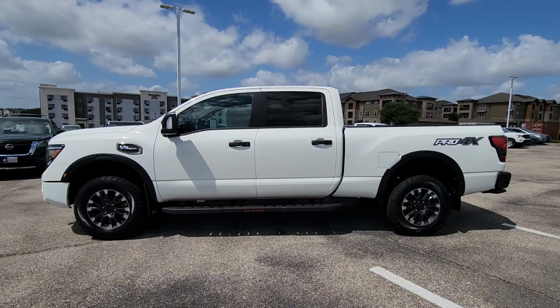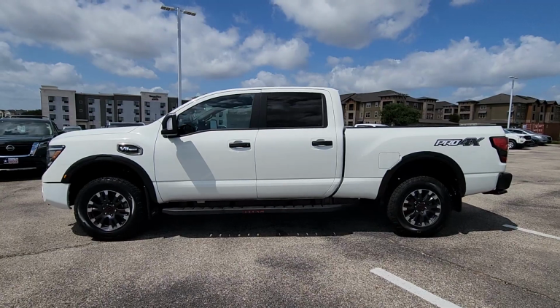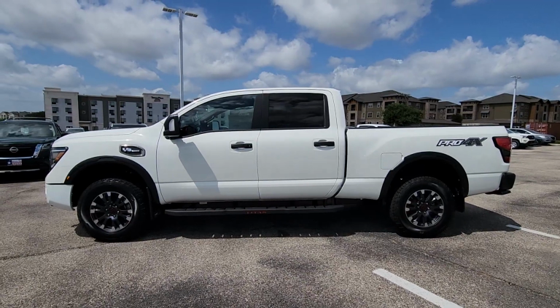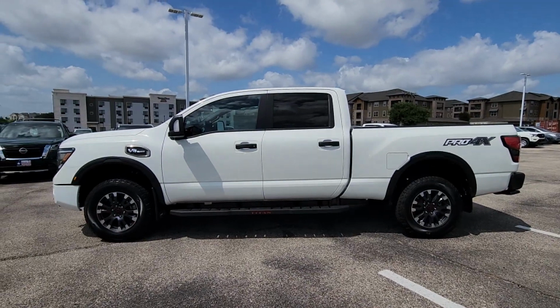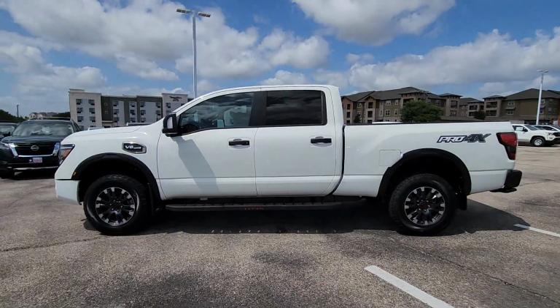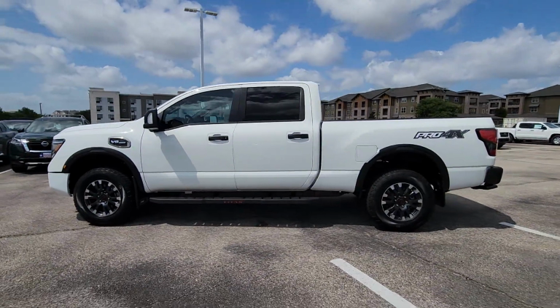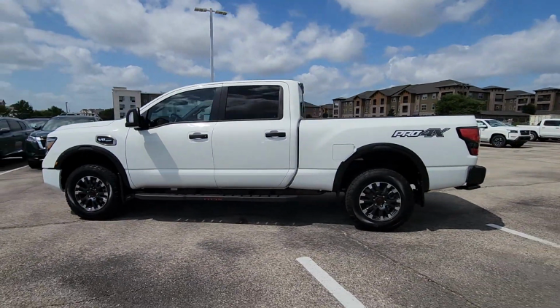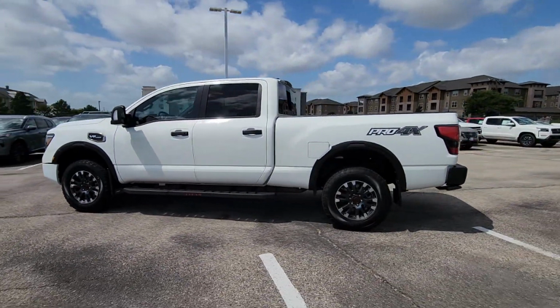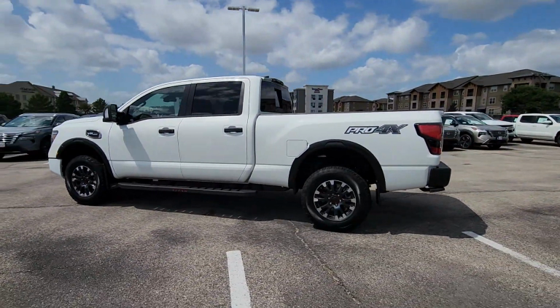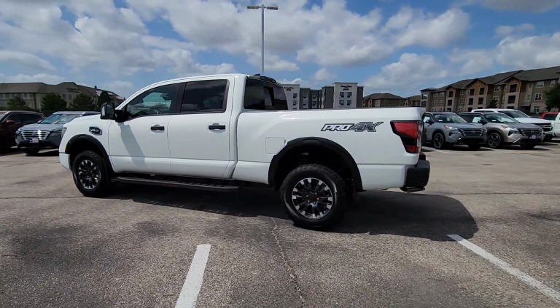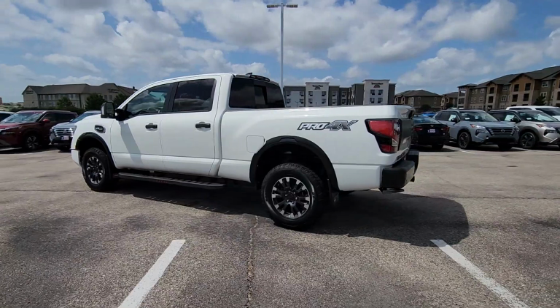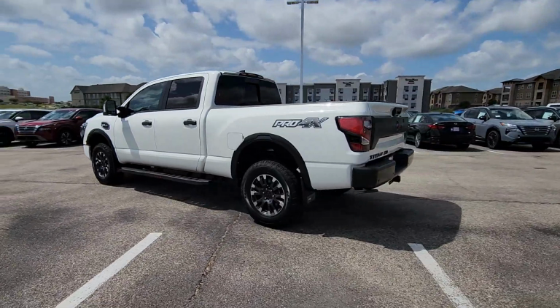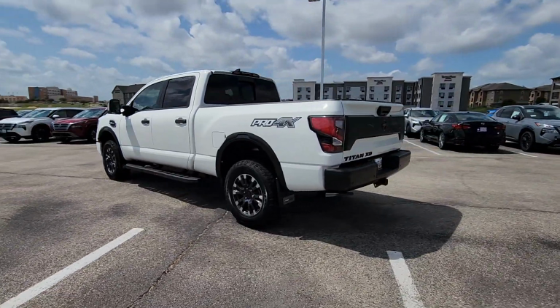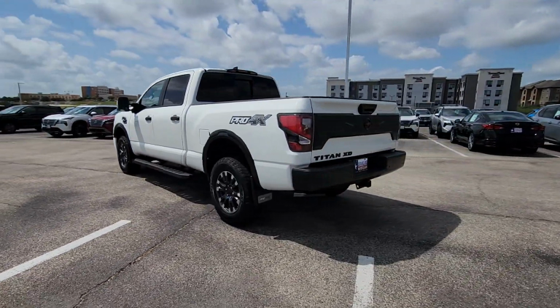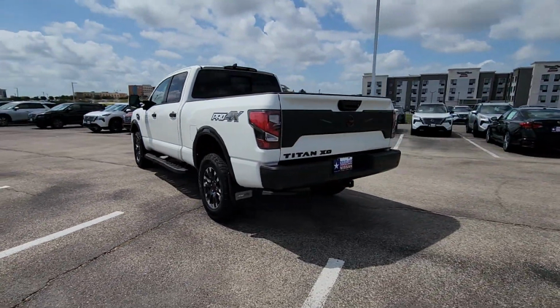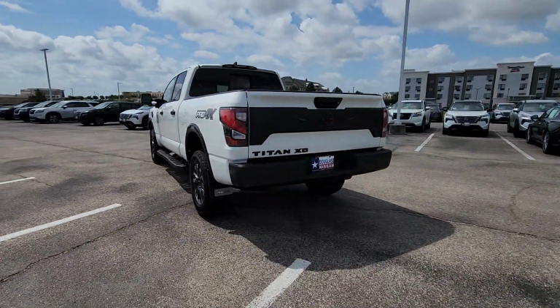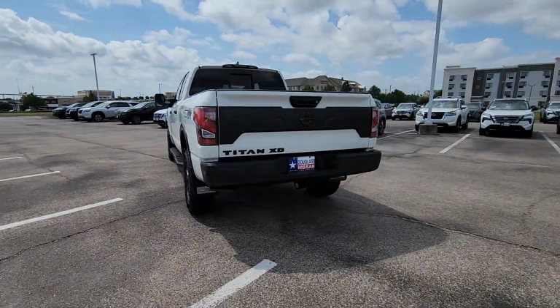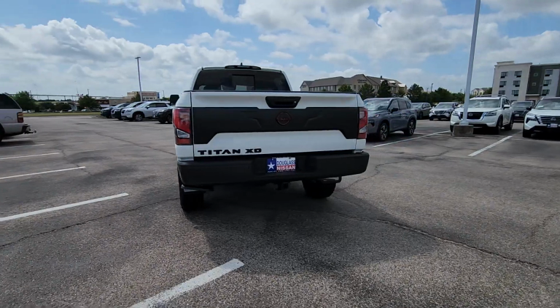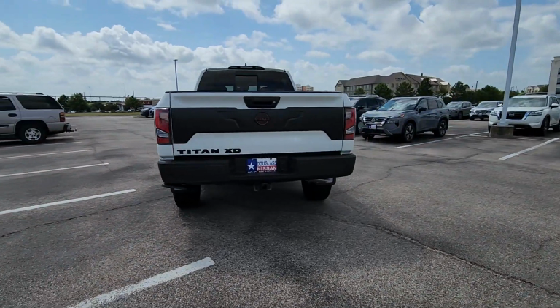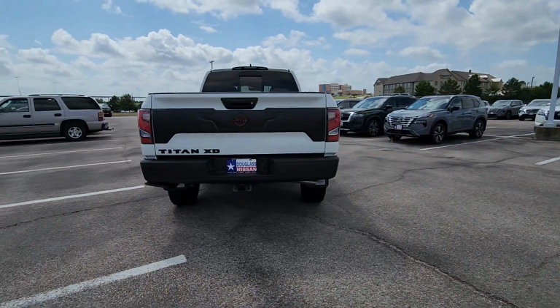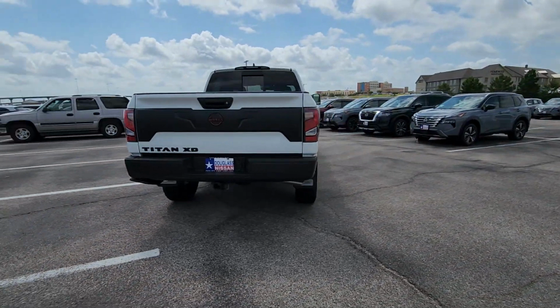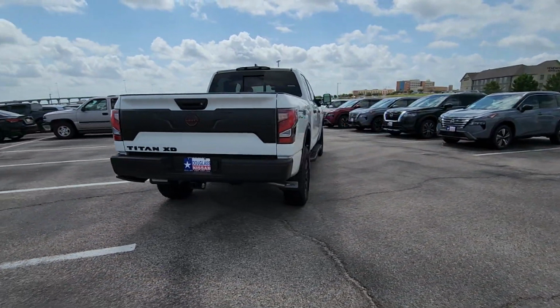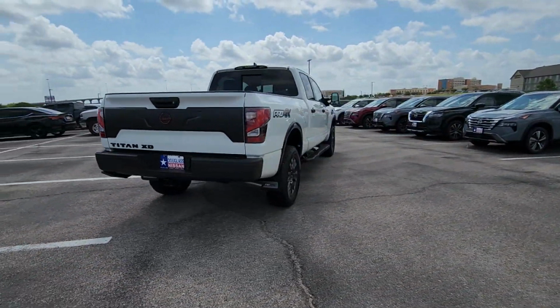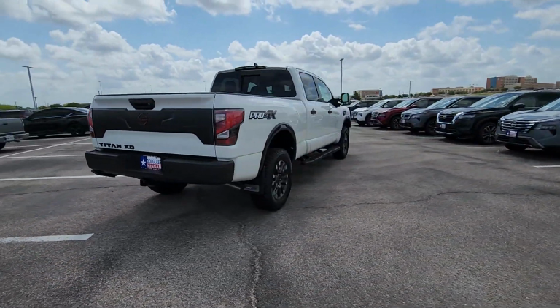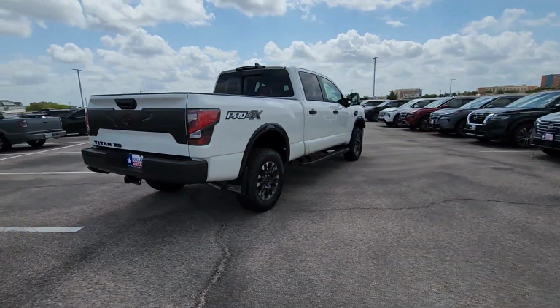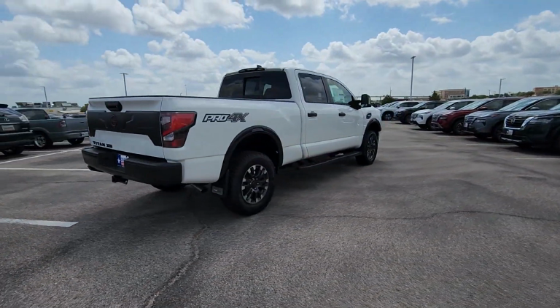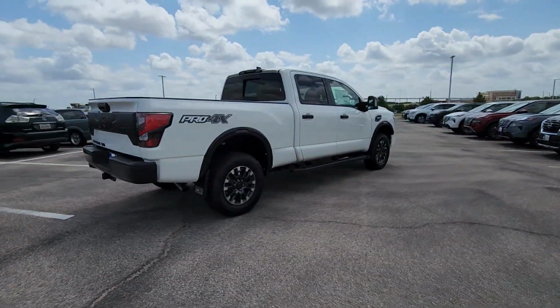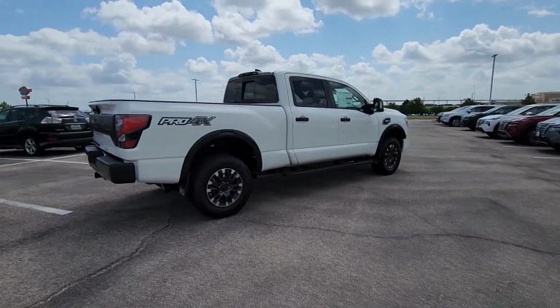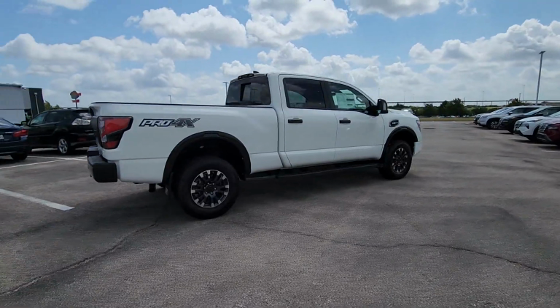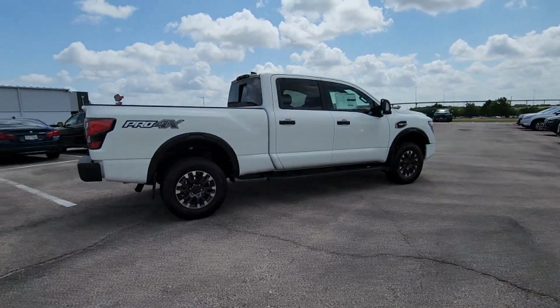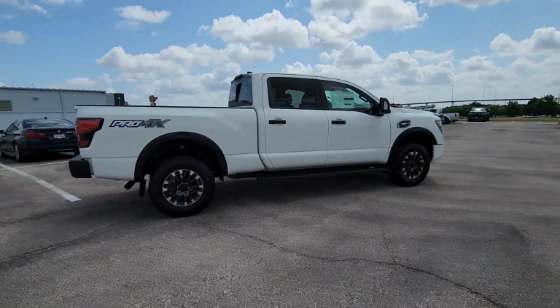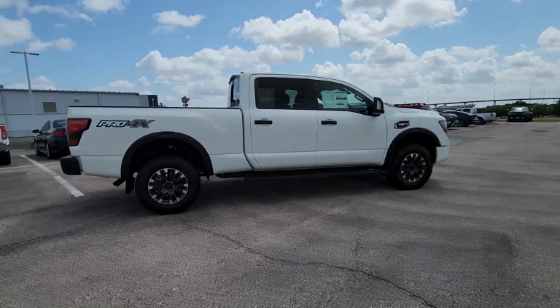Hop into the 2024 Nissan Titan. Get the job done right with this mighty Titan. Full-size strength meshes with interior refinement and the latest tech to give you the edge in all your endeavors. The following are some of this vehicle's highlighted options.